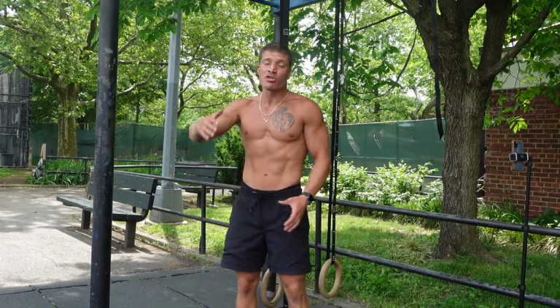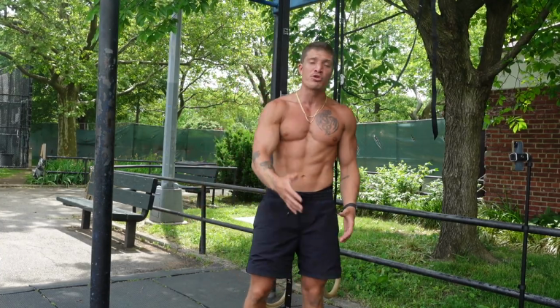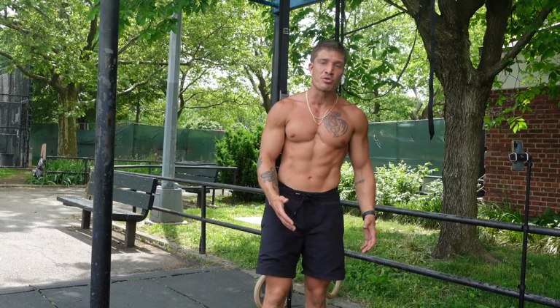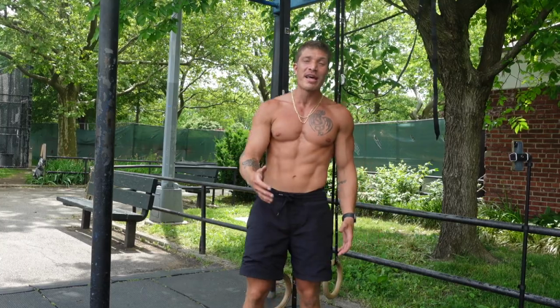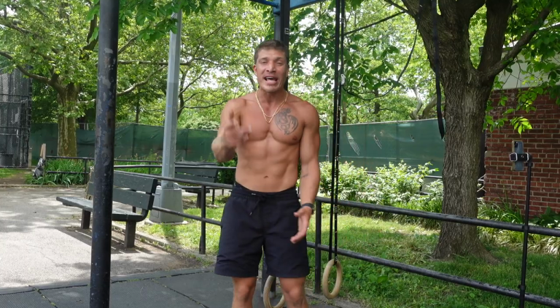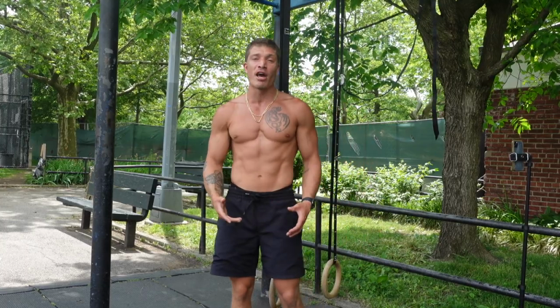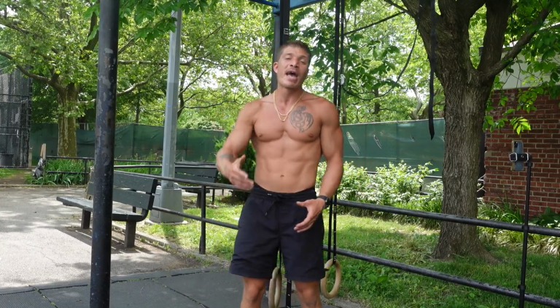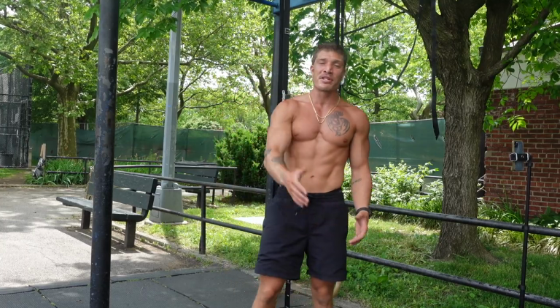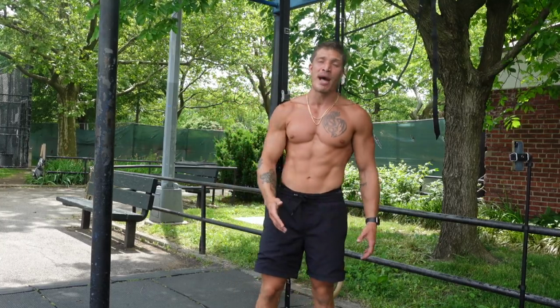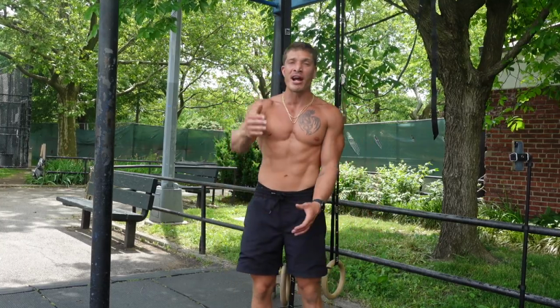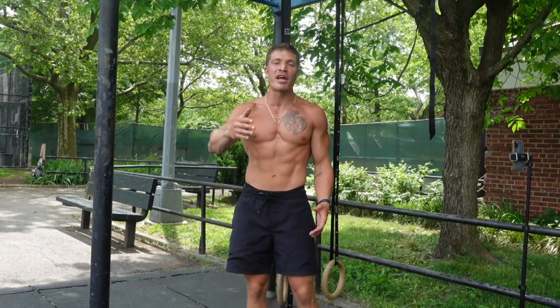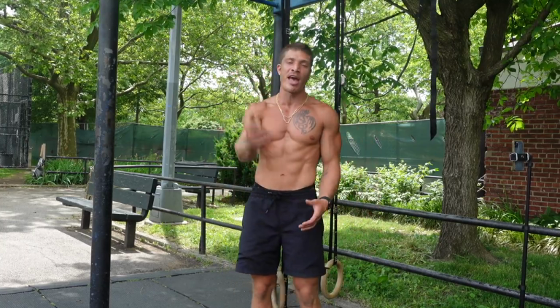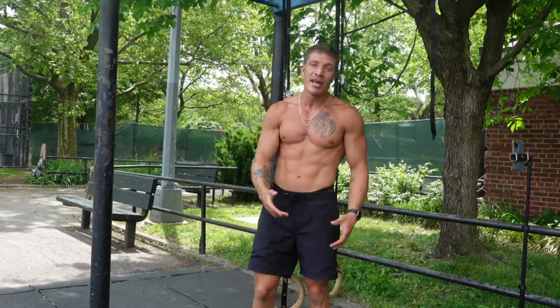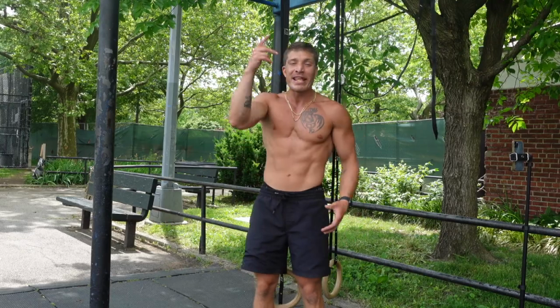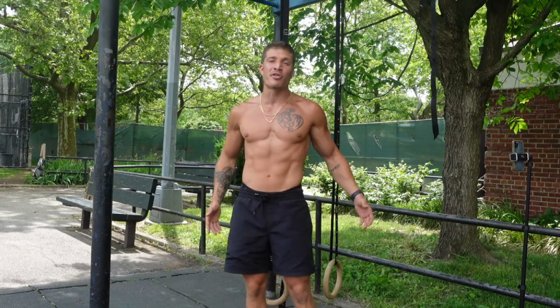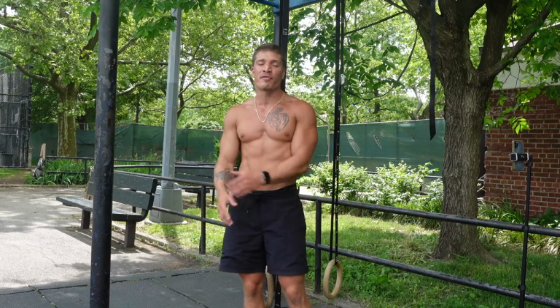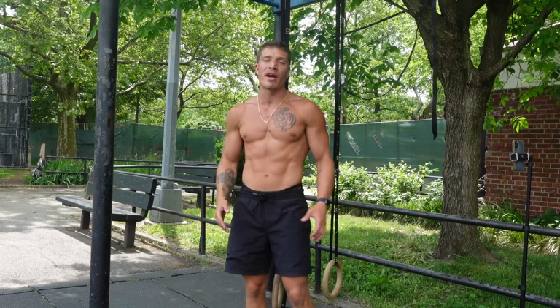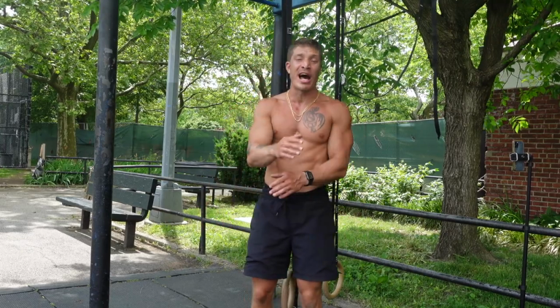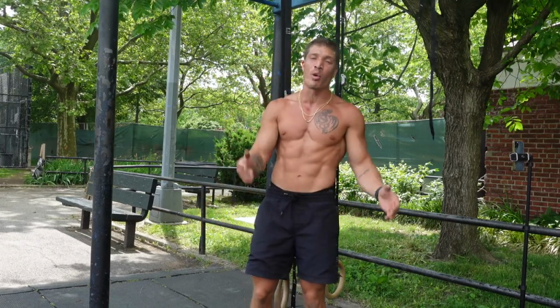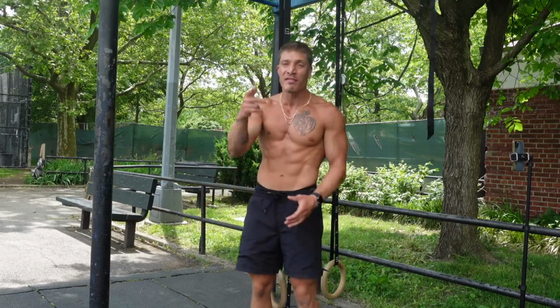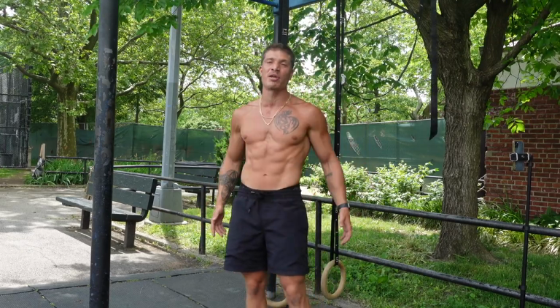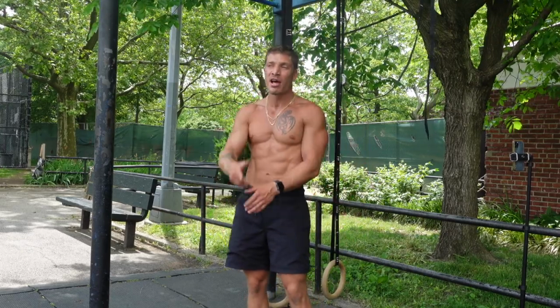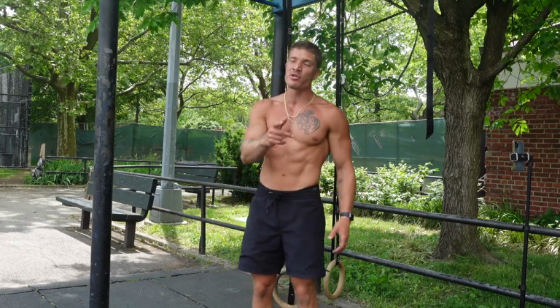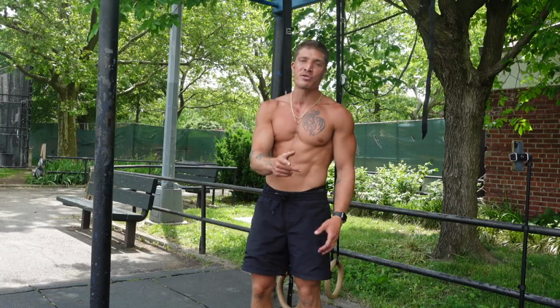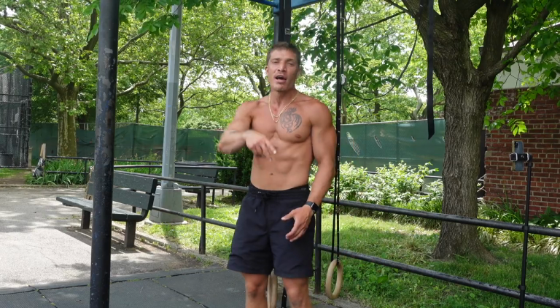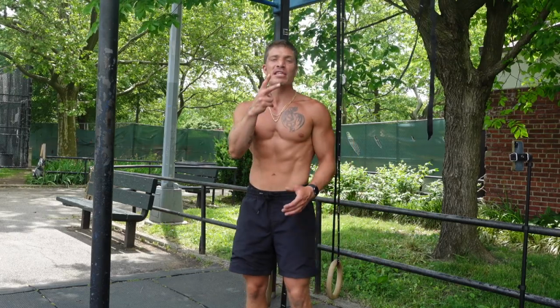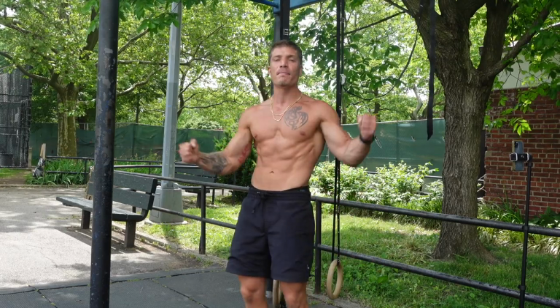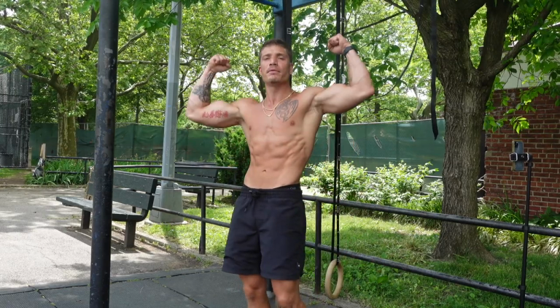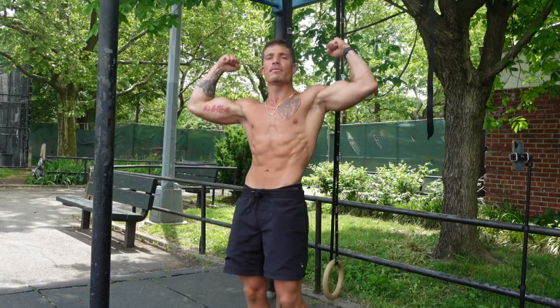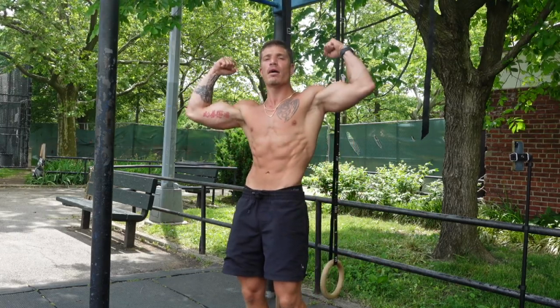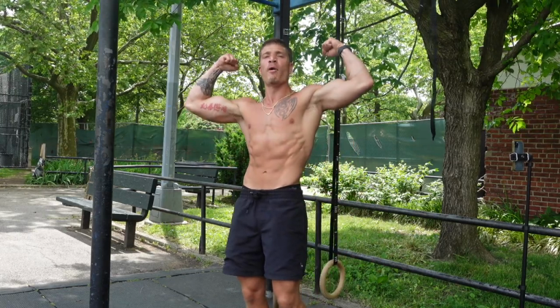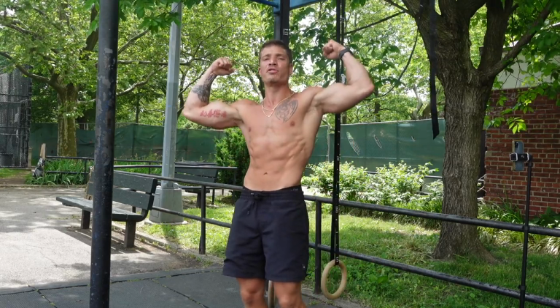I hope you enjoyed this routine. Like the video — it helps the algorithm out. Share it with your friends, your family. Hit that subscribe button if you haven't already. If you have a comment or a question, leave it in the comment section — I always get back to you guys. Peace out, Bar Naturals.